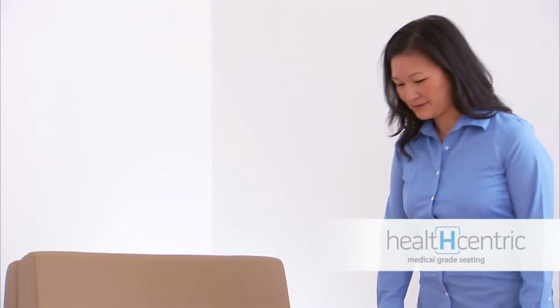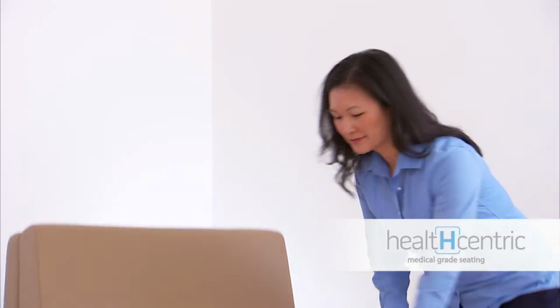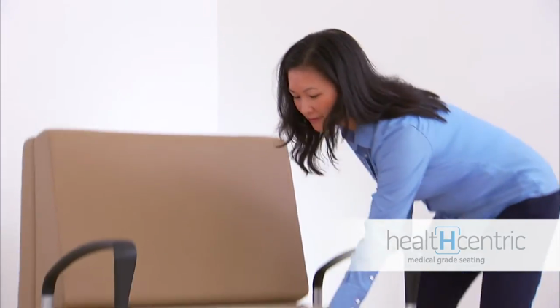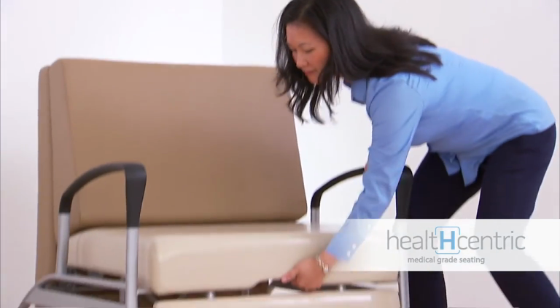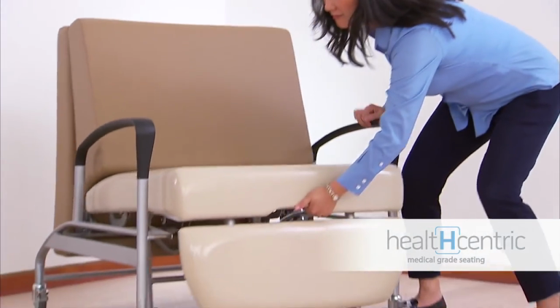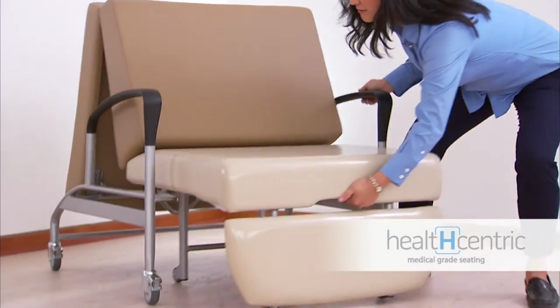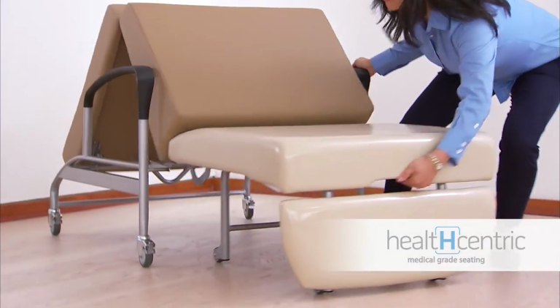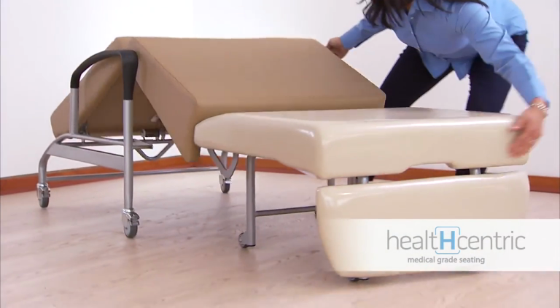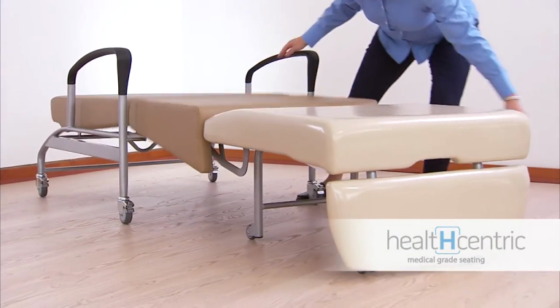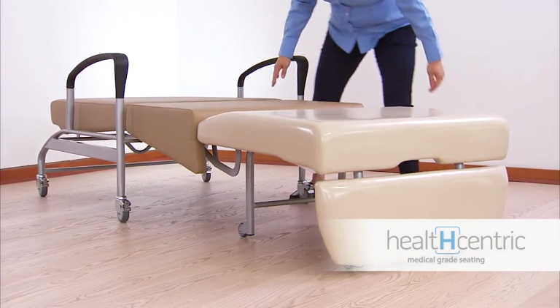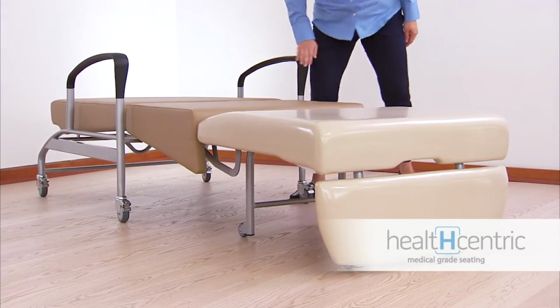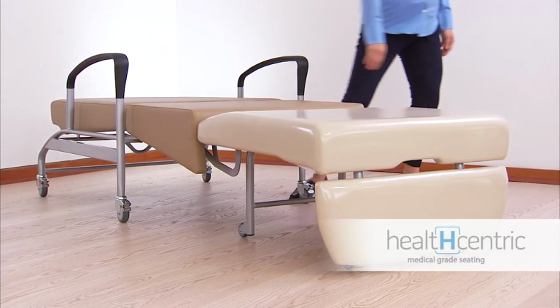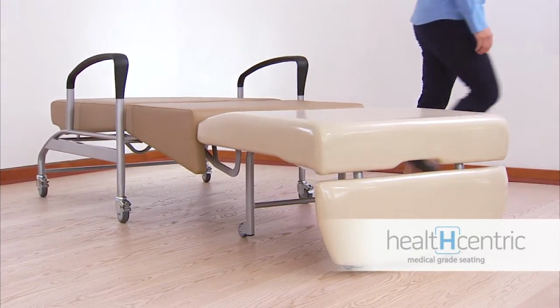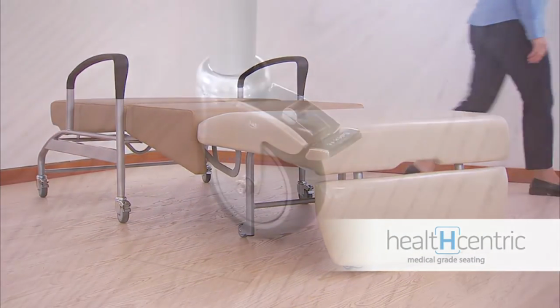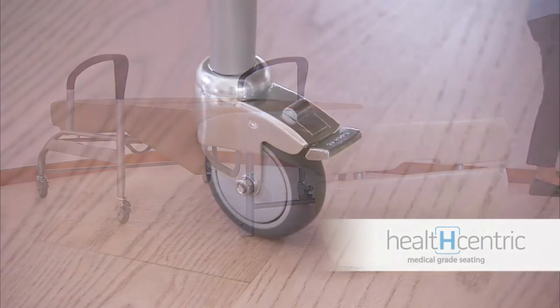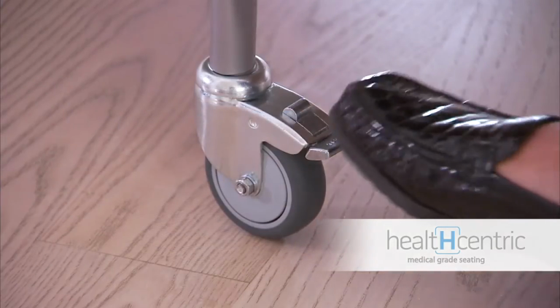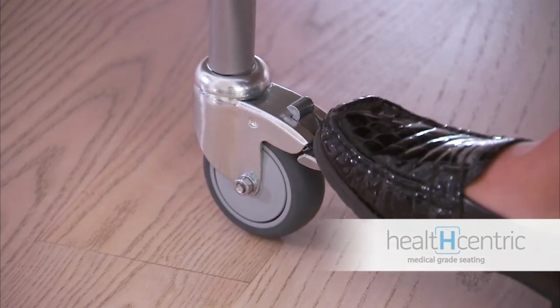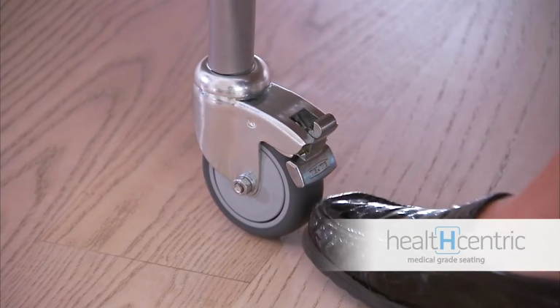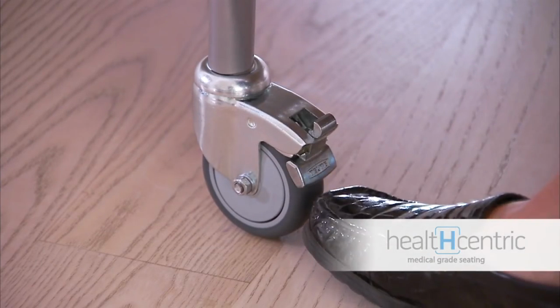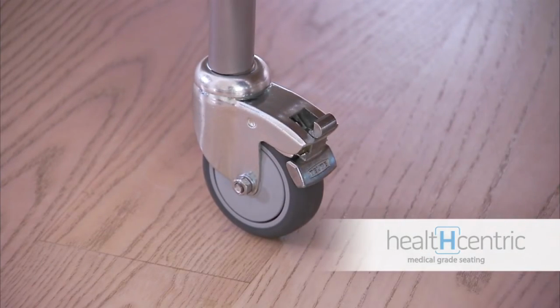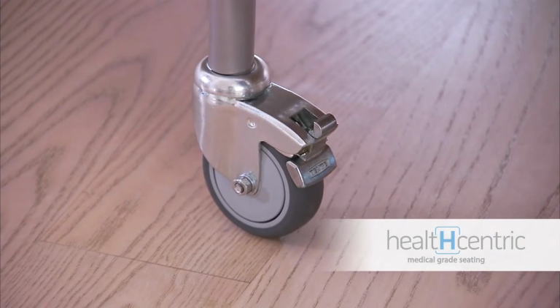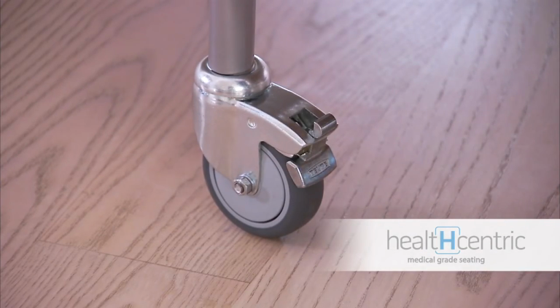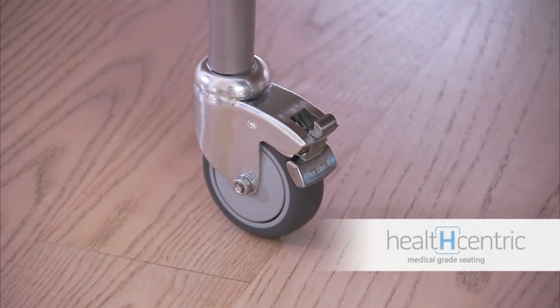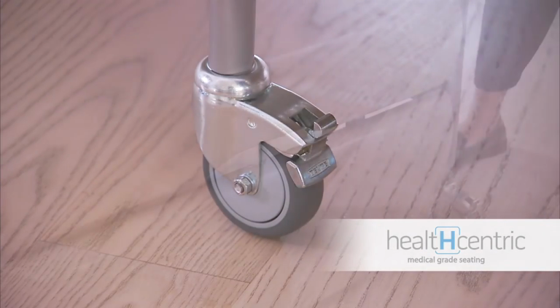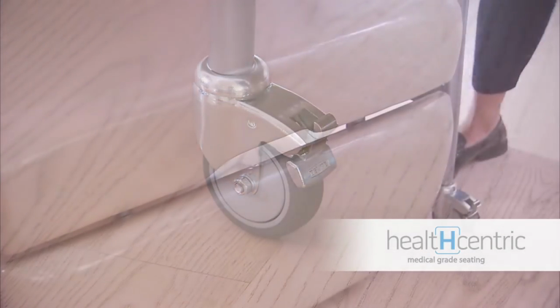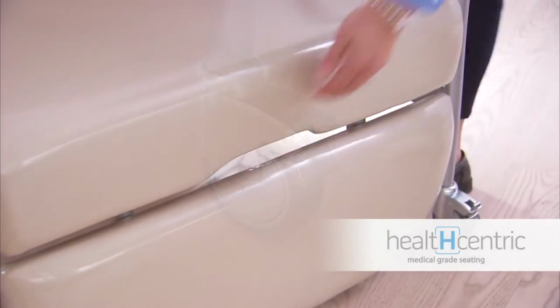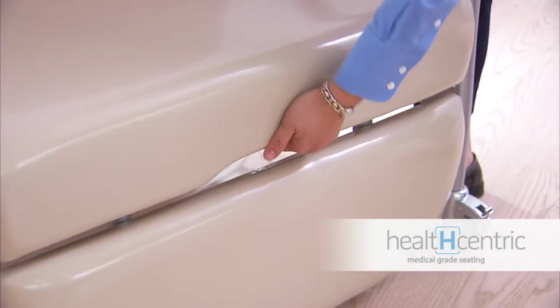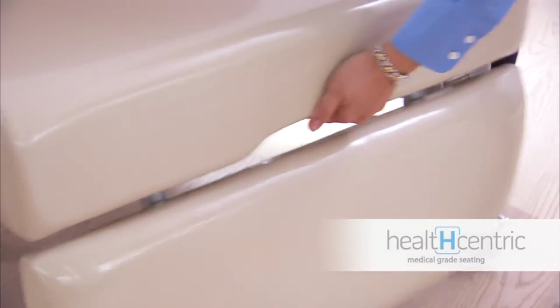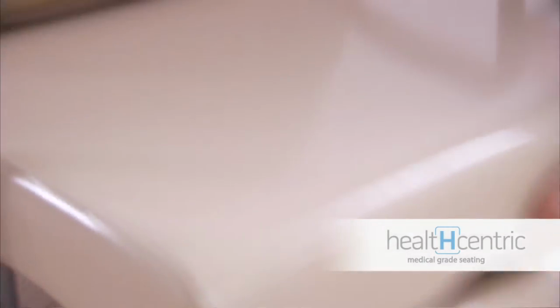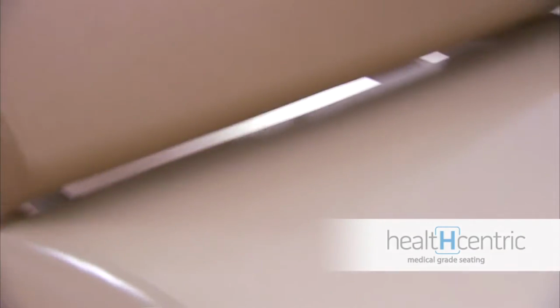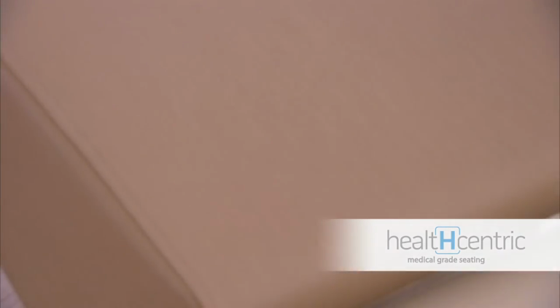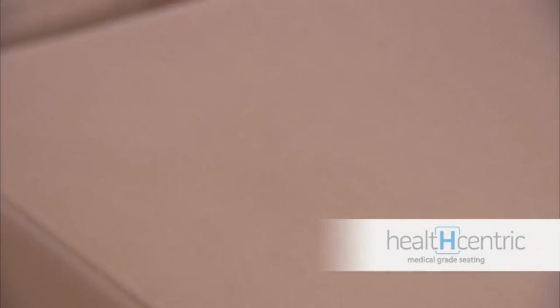Converting the Allo Sleeper from a chair to a bed is effortless for anyone. Ensure the casters are in the locked position, then all it takes is a gentle pull on the handle located in the front kick plate.